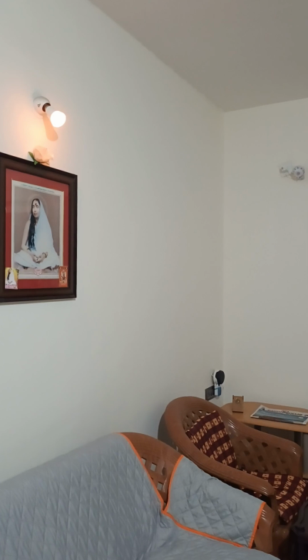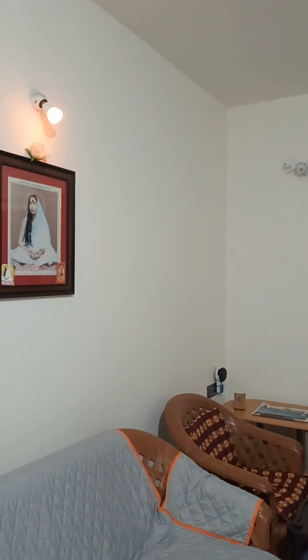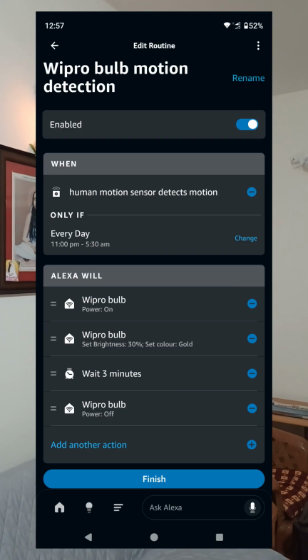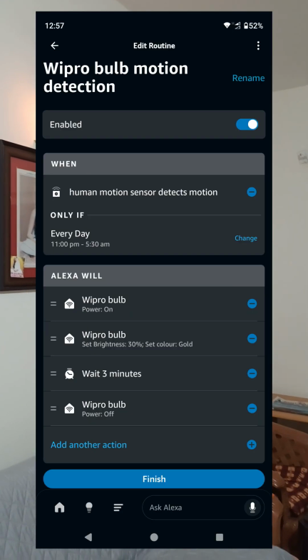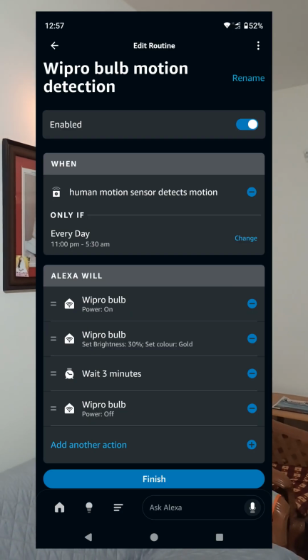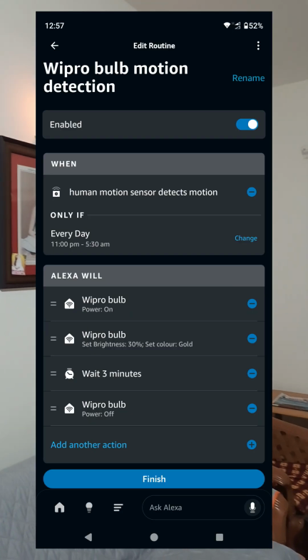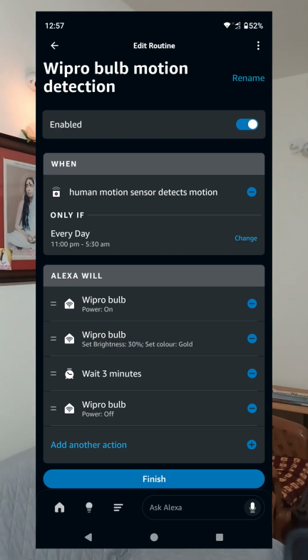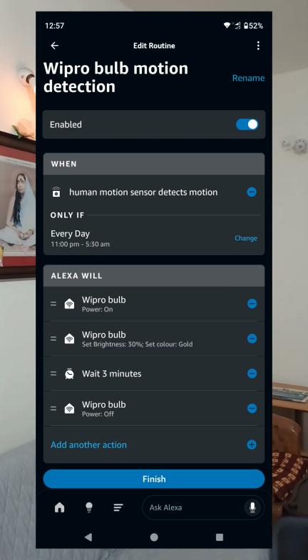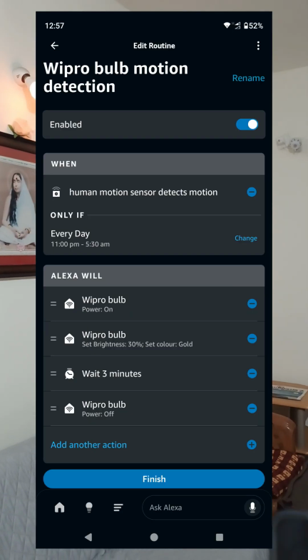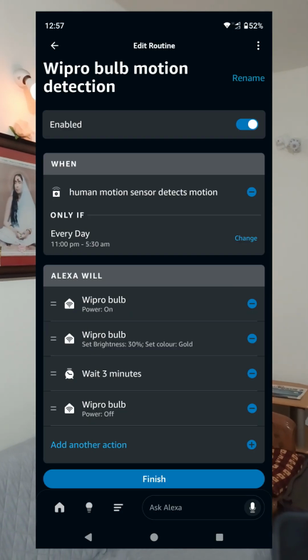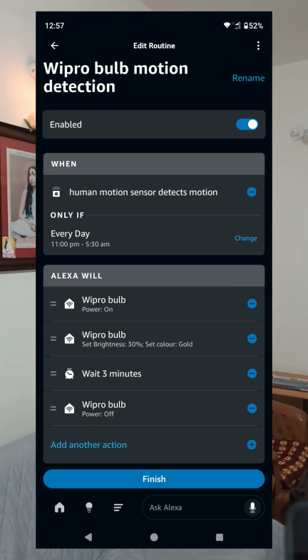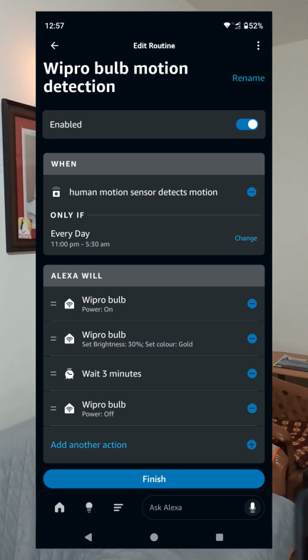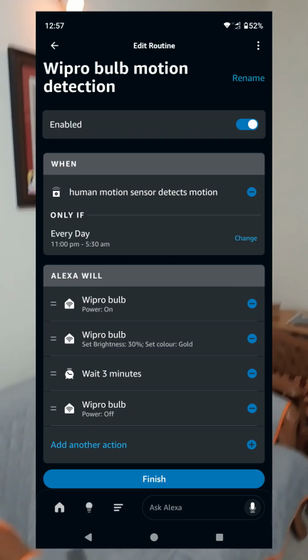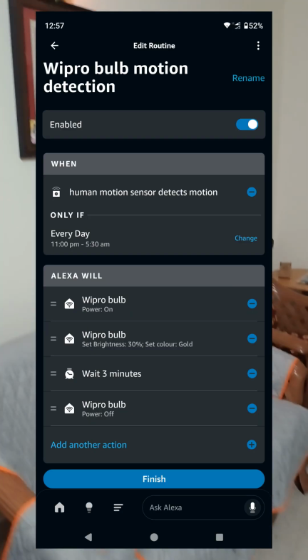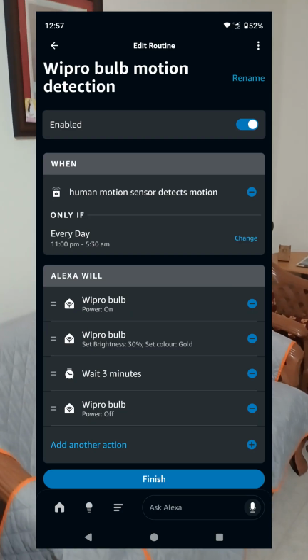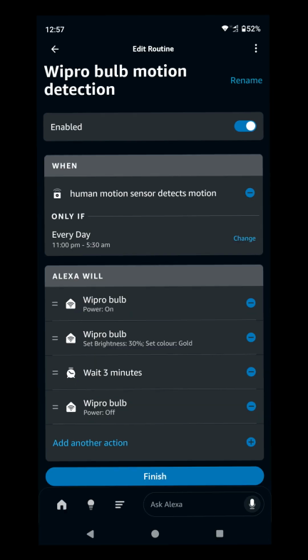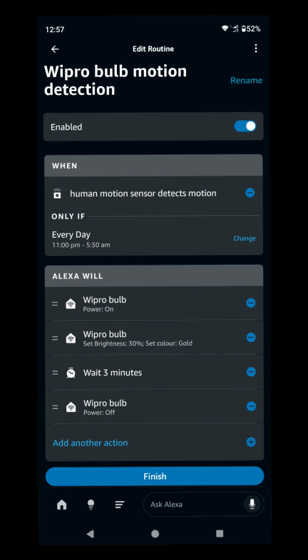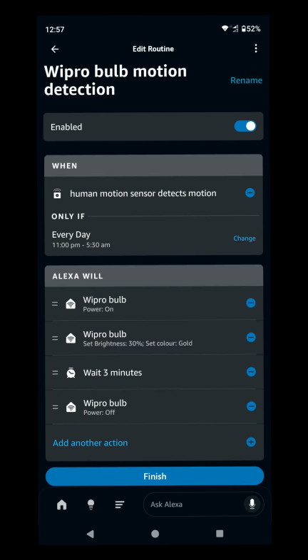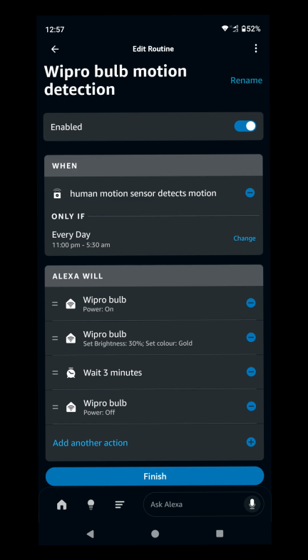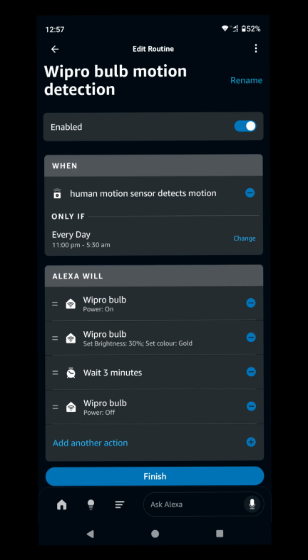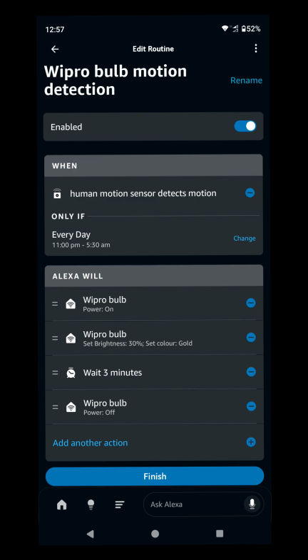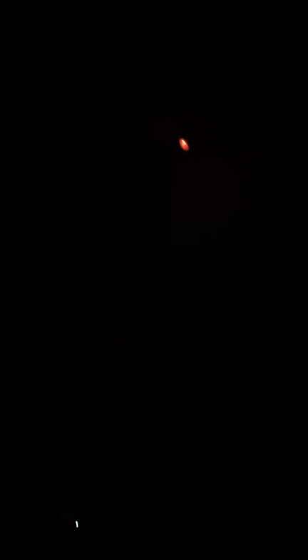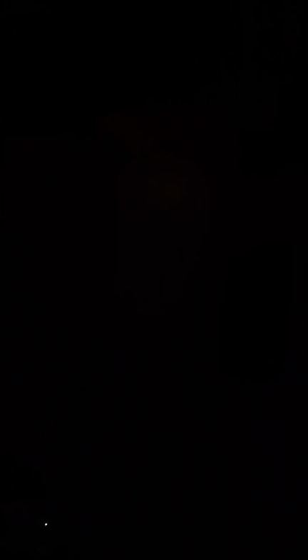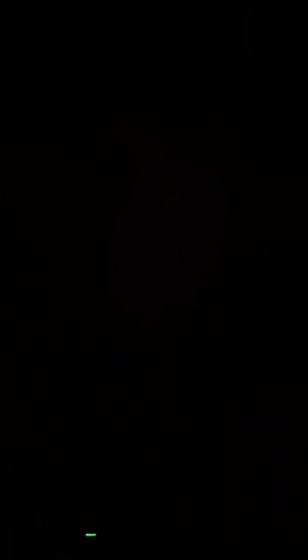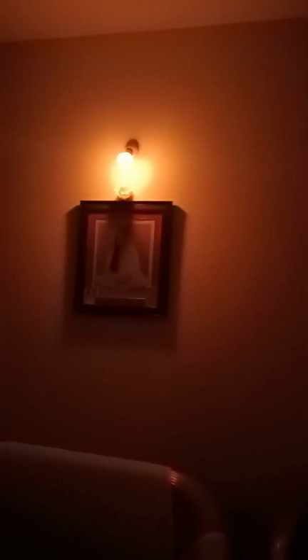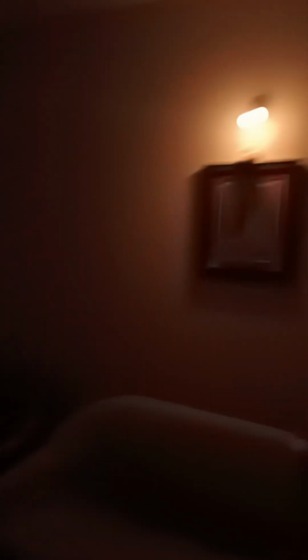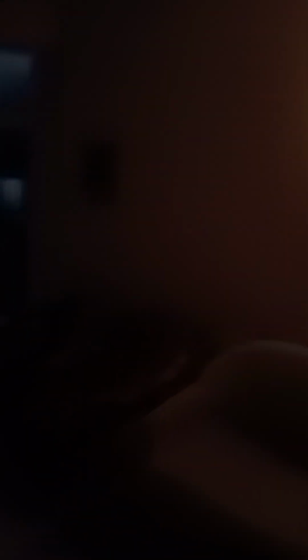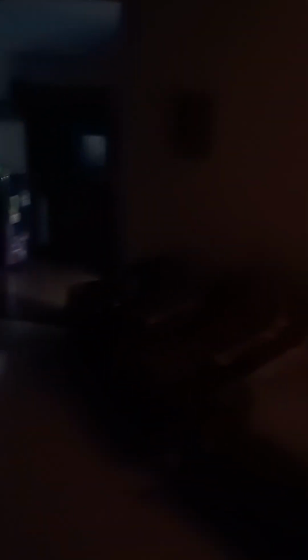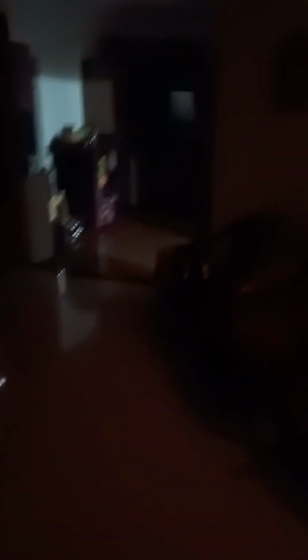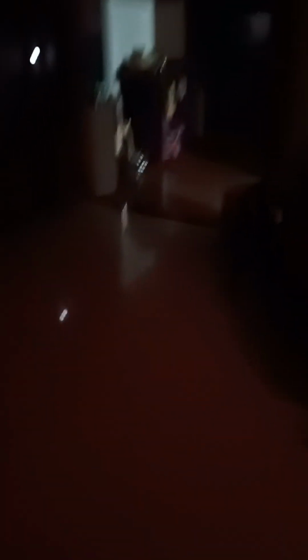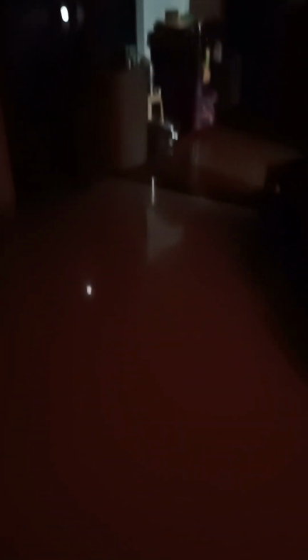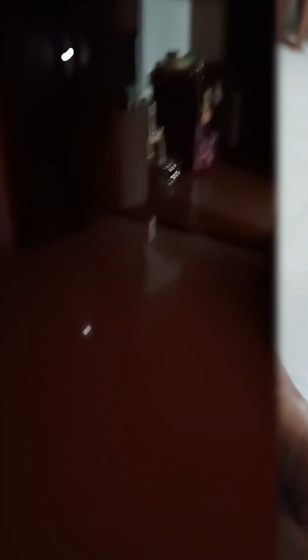I am using an Alexa routine for this. You can change the color, brightness, or other parameters as per your choice. This automation is very useful if you want to switch on multiple lights at once.